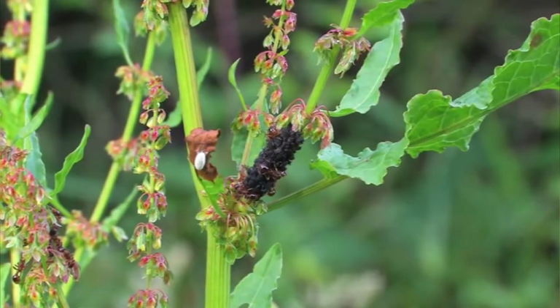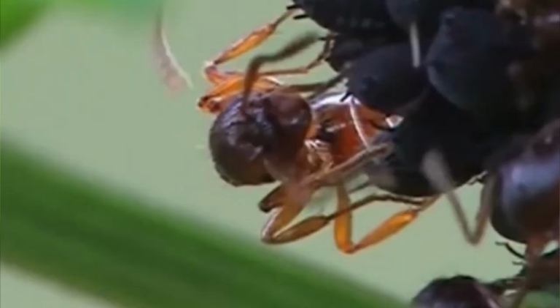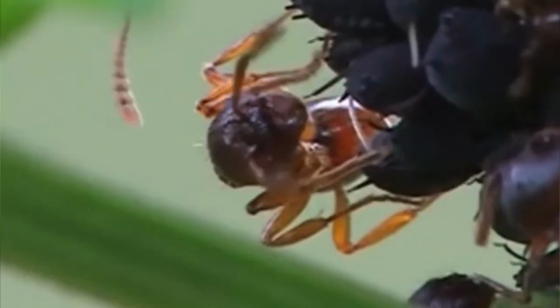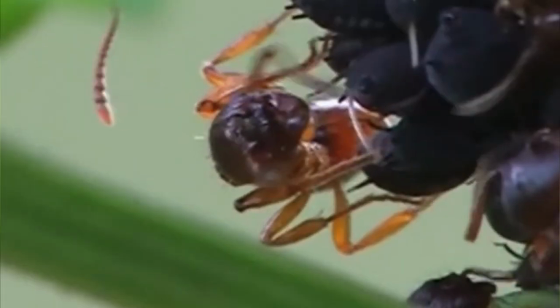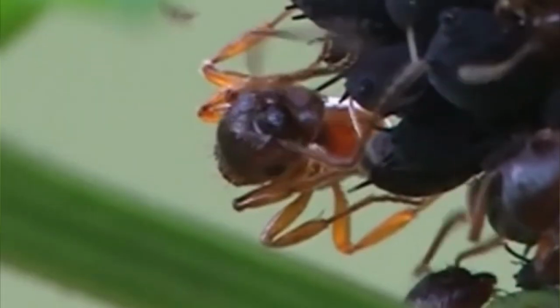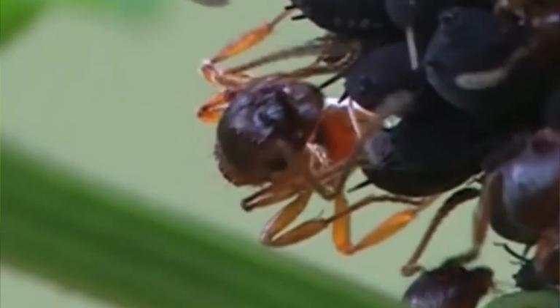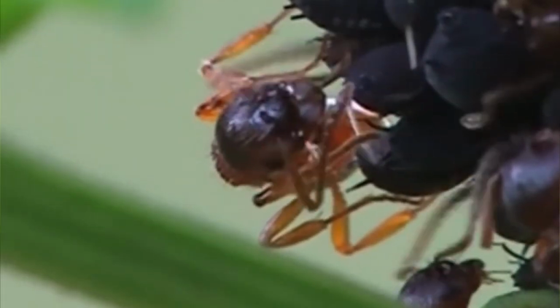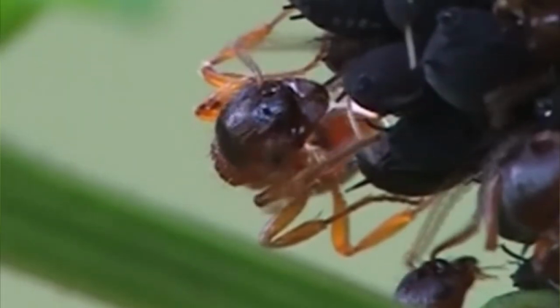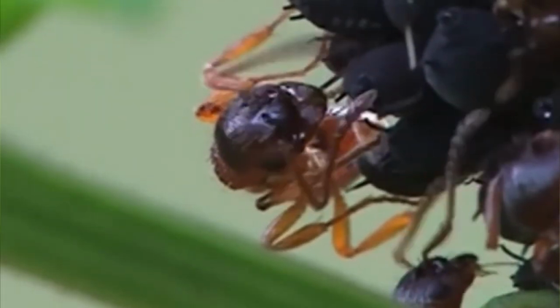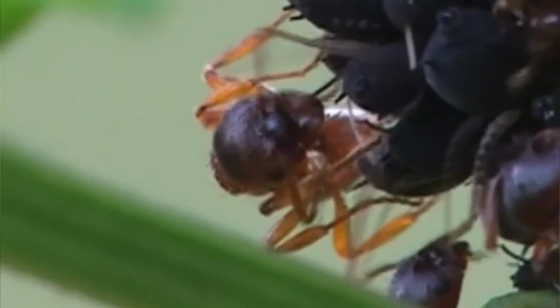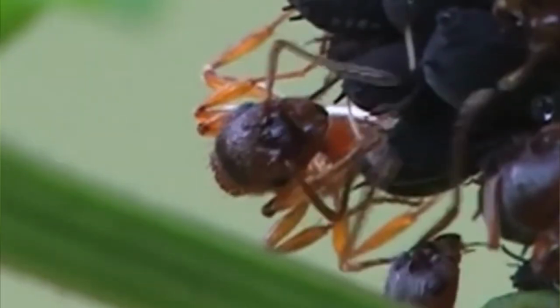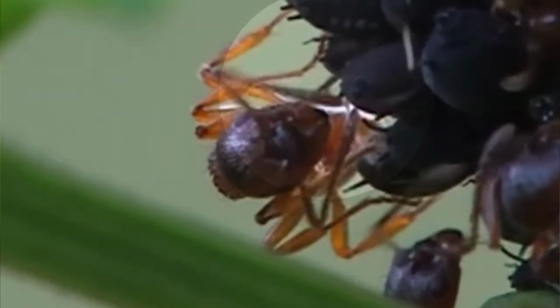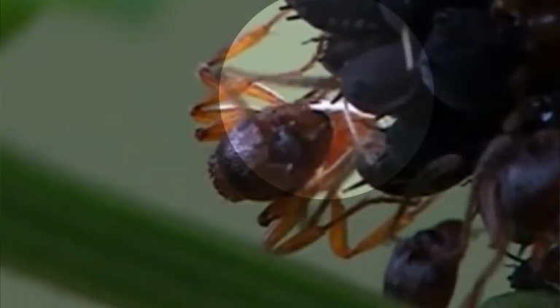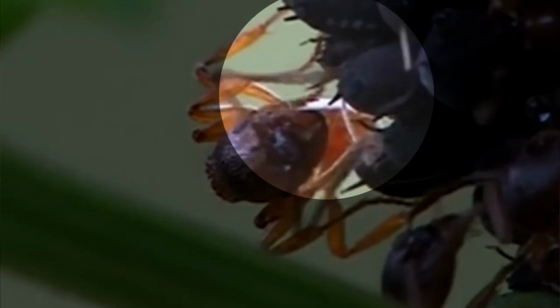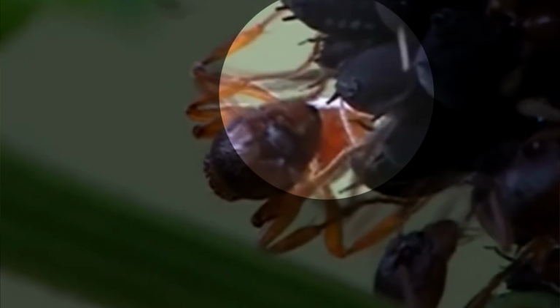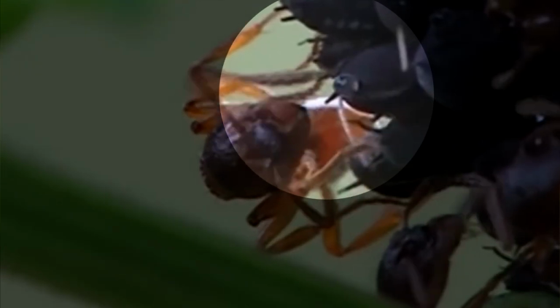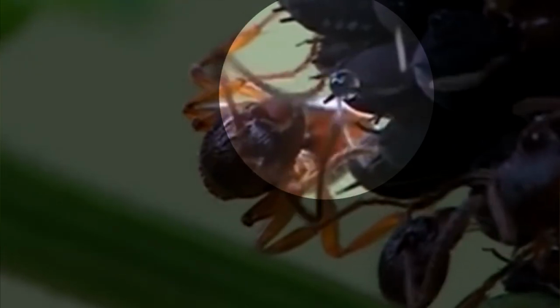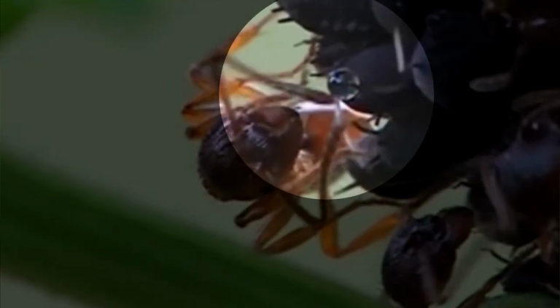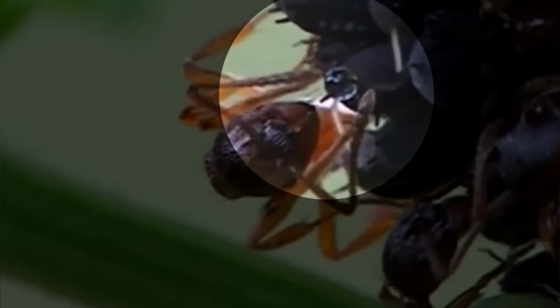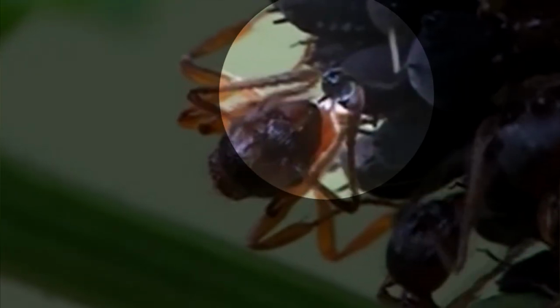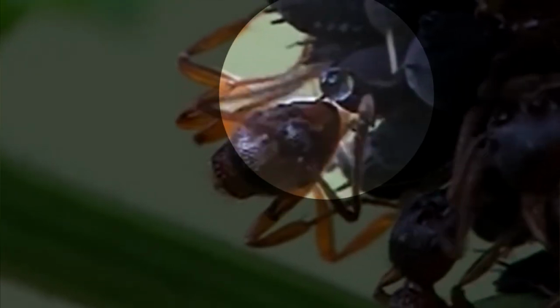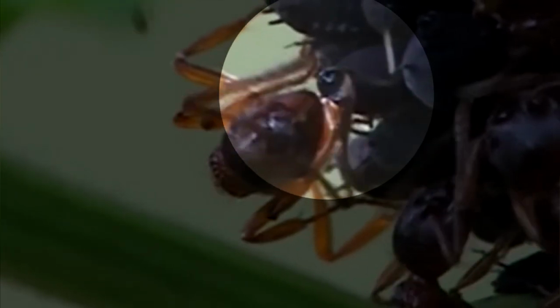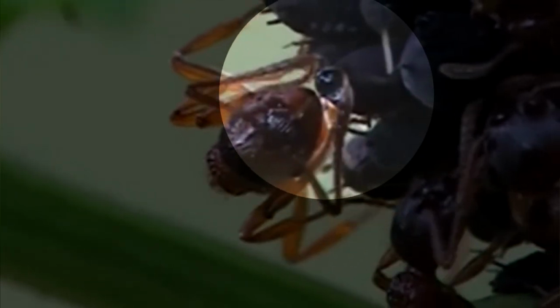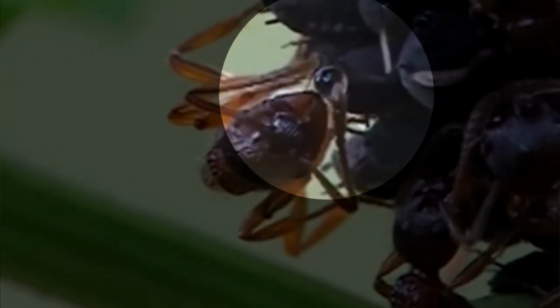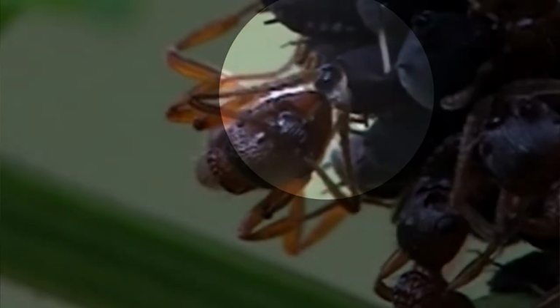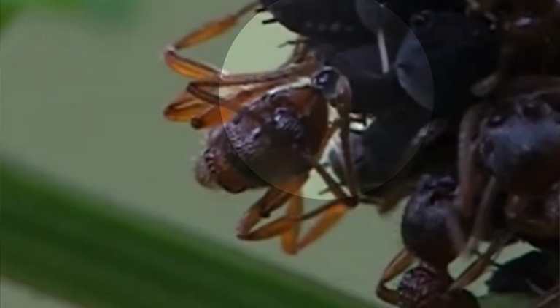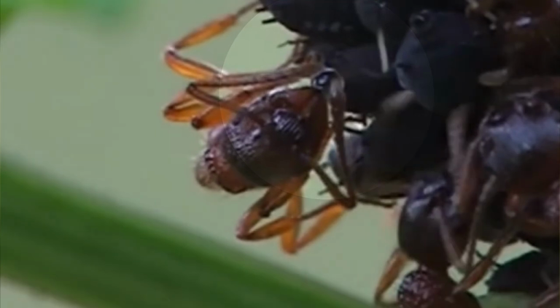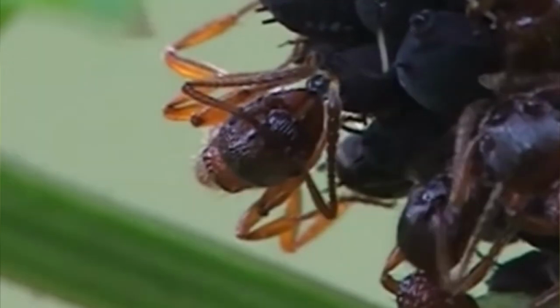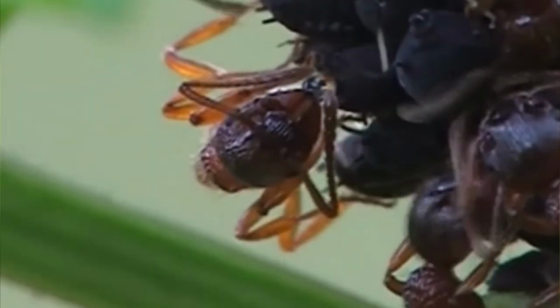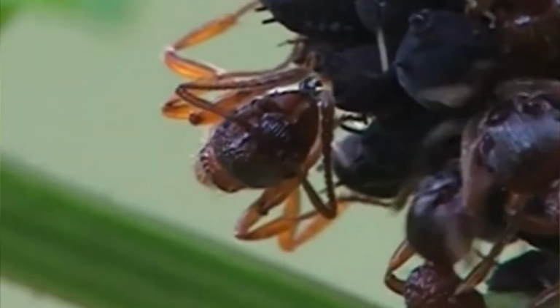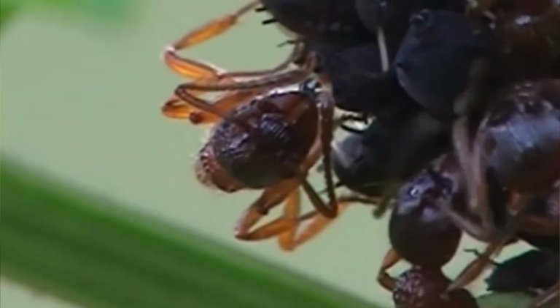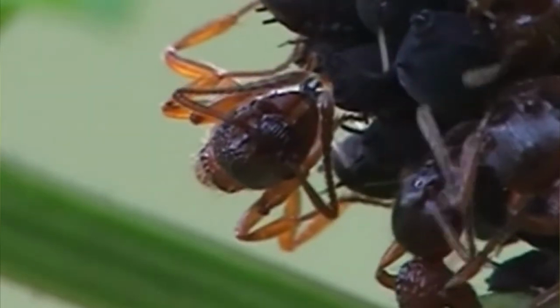There's a lot more to aphids than their sap-sucking, though. Throughout the eating process, aphids produce a substance called honeydew. Honeydew is released through a cauda at the end of their abdomens. This may be rounded and knobbed to long and finger-like, depending on the species.